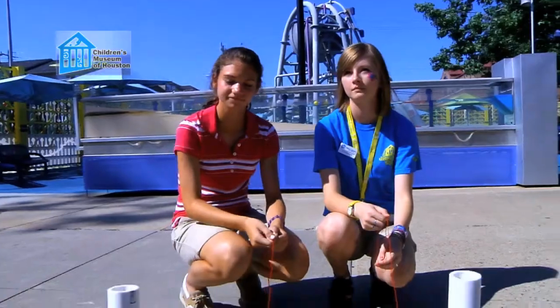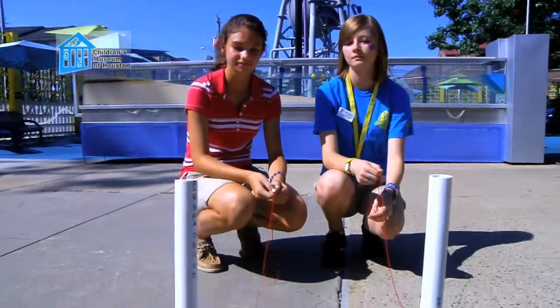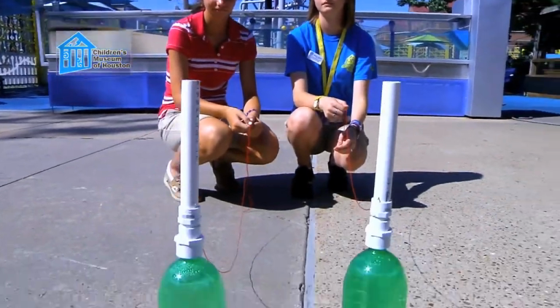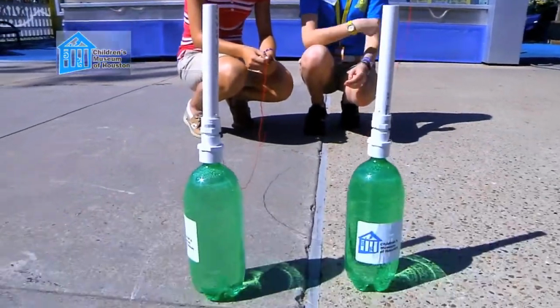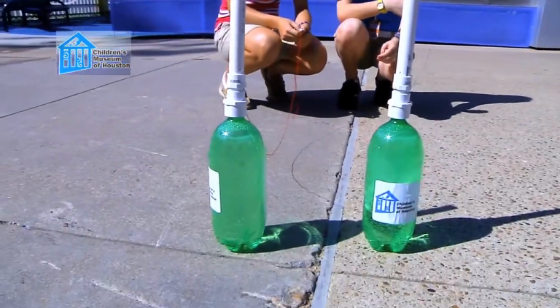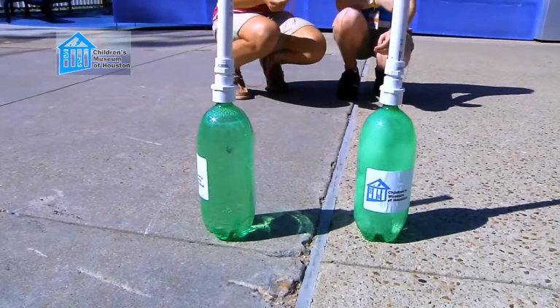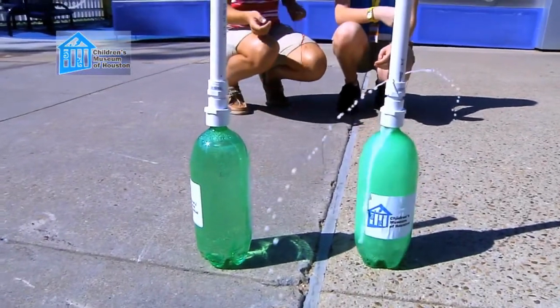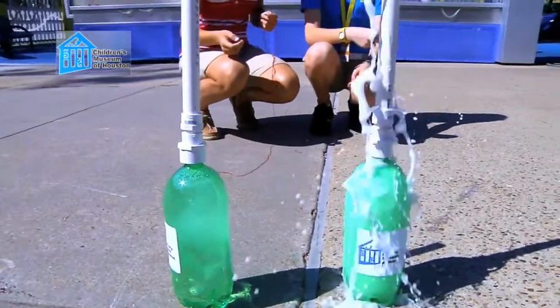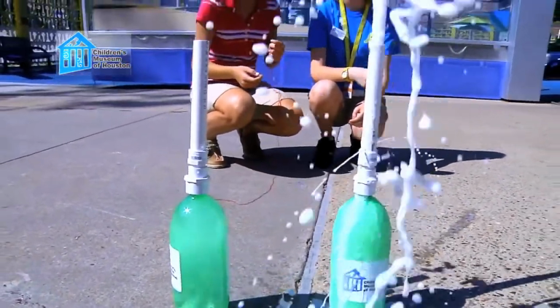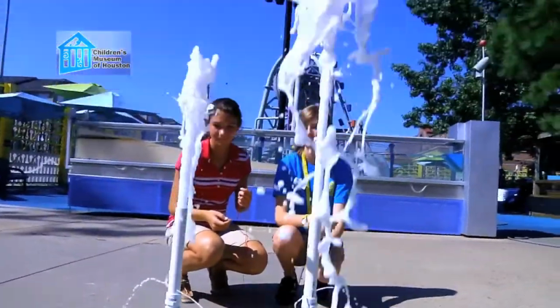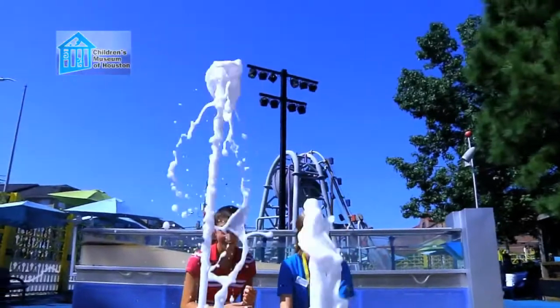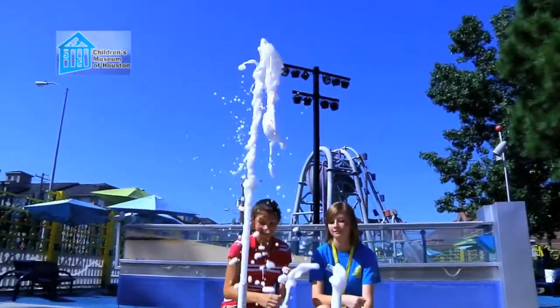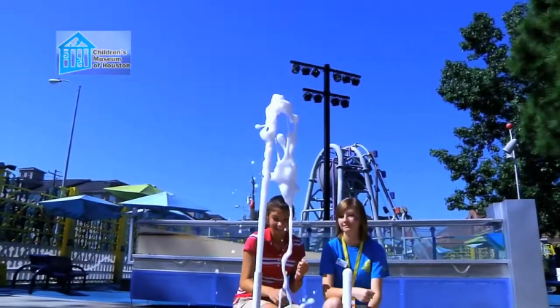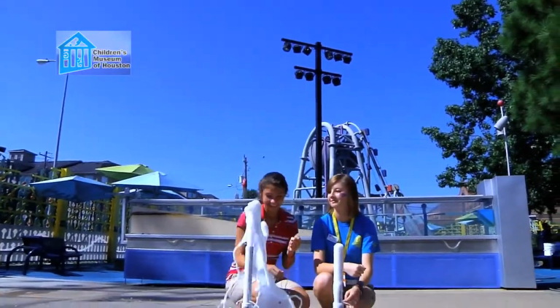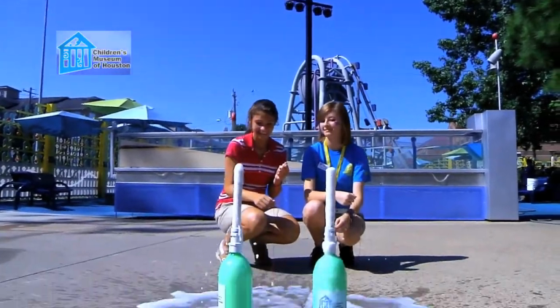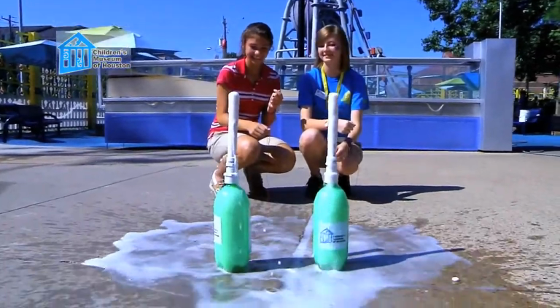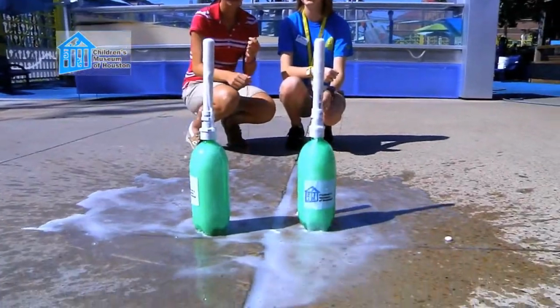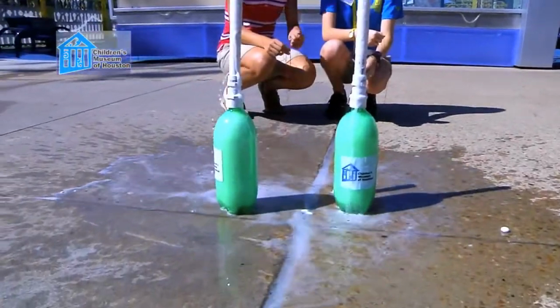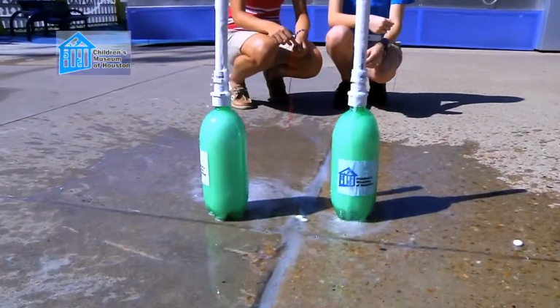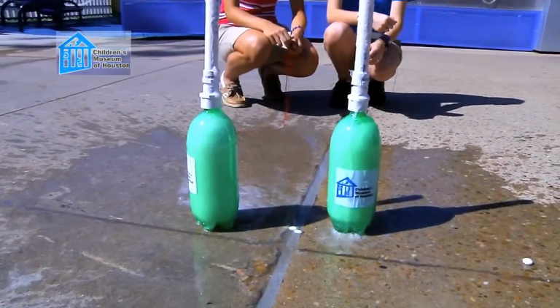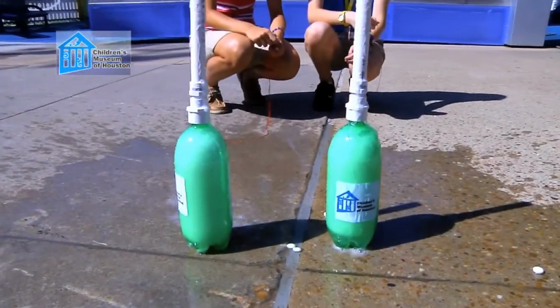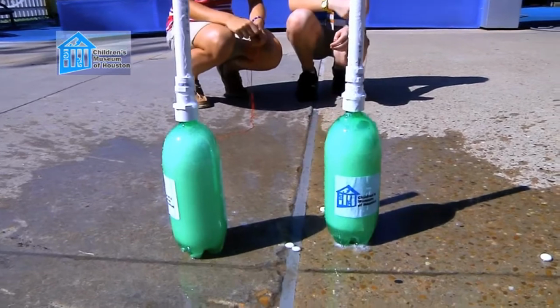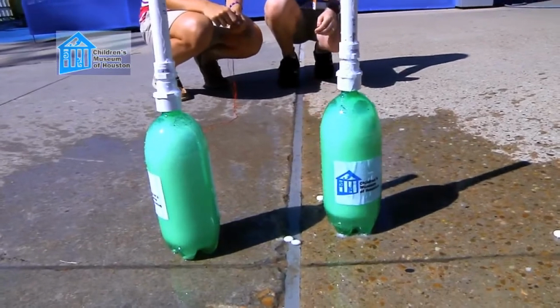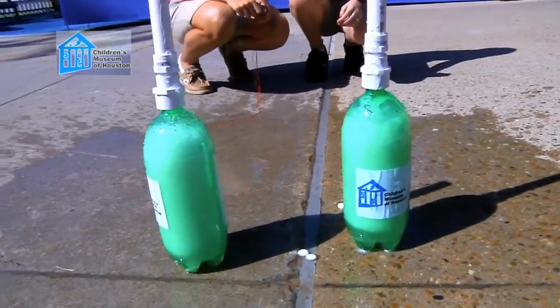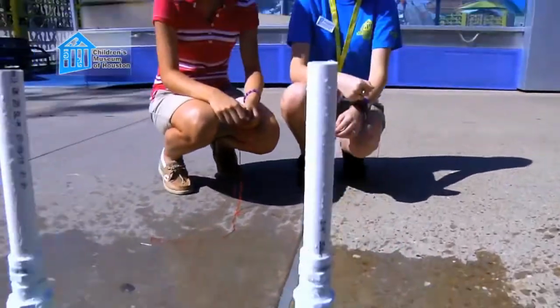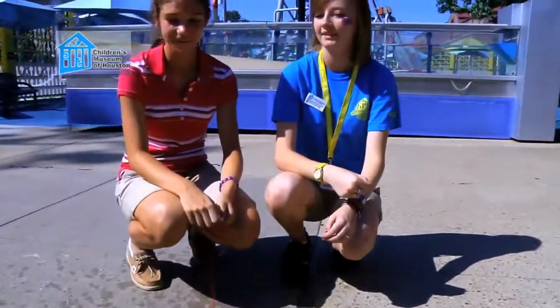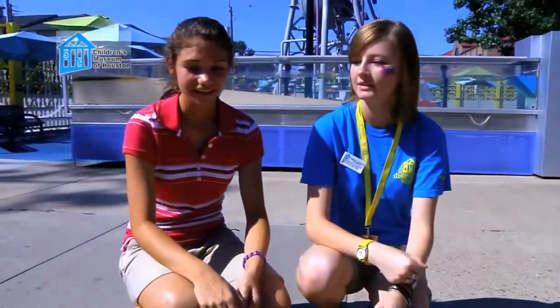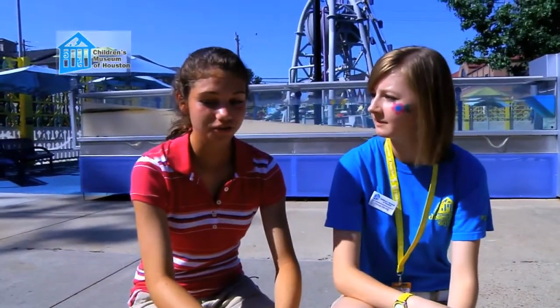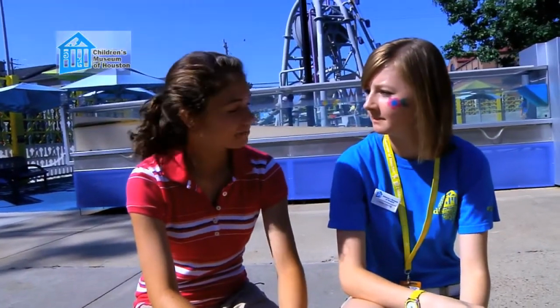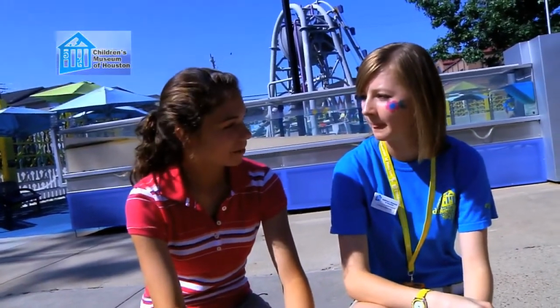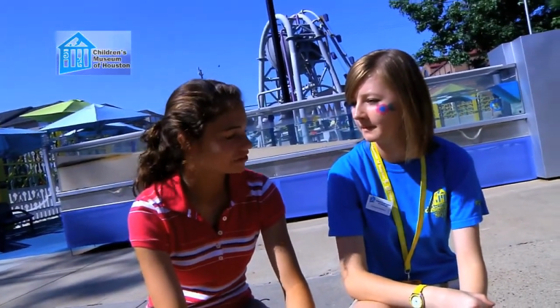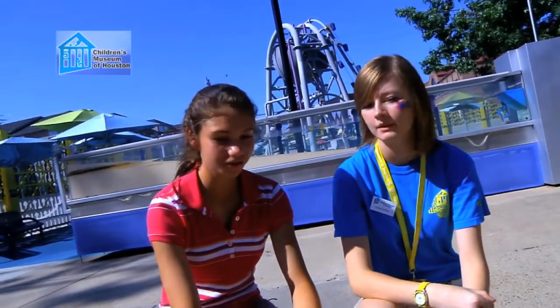So when you drop a whole stack of Mentos into a freshly opened bottle of soda, you get a massive amount of nucleation occurring all at once. All that carbon dioxide coming out pushes out a lot of soda at the same time, creating the geyser effect.